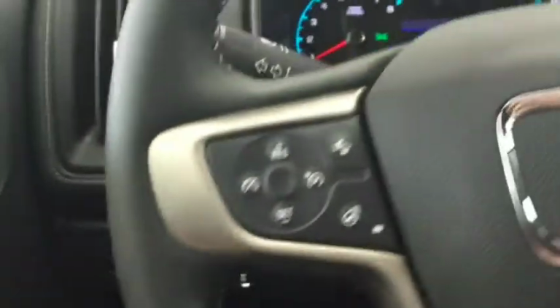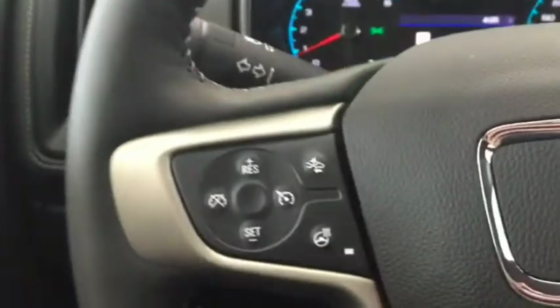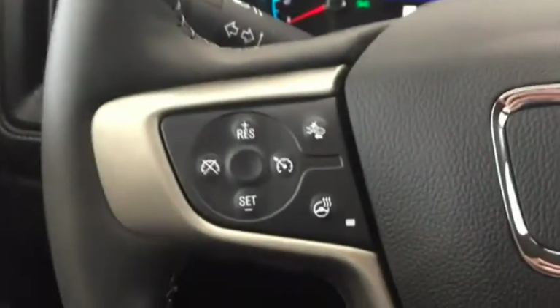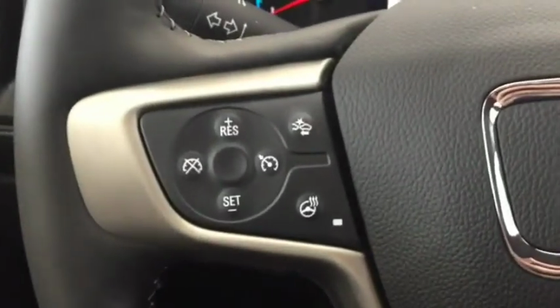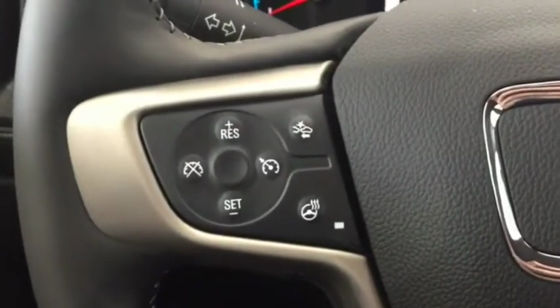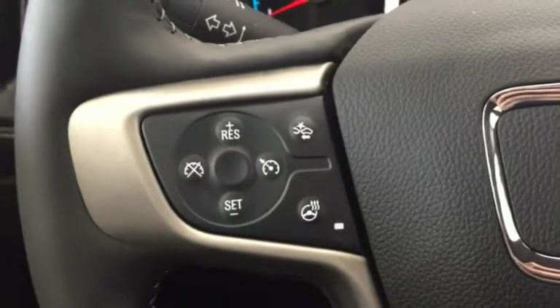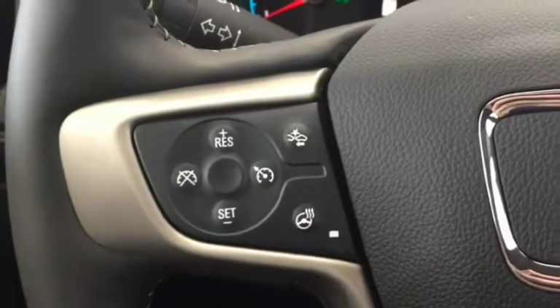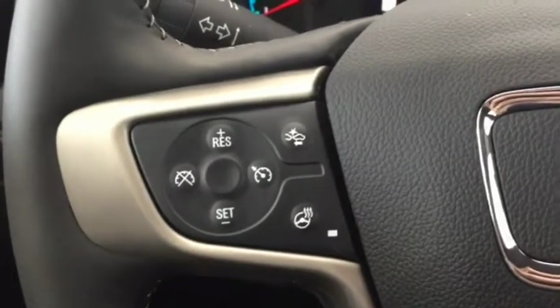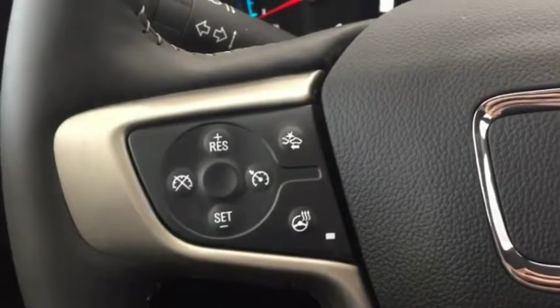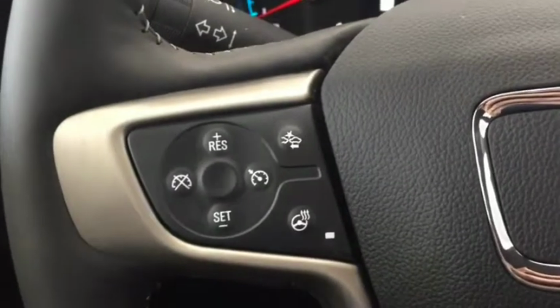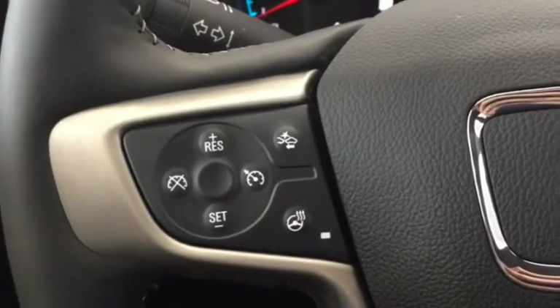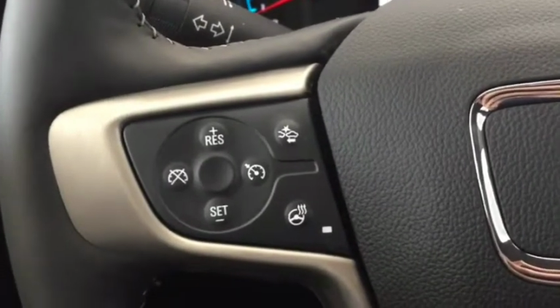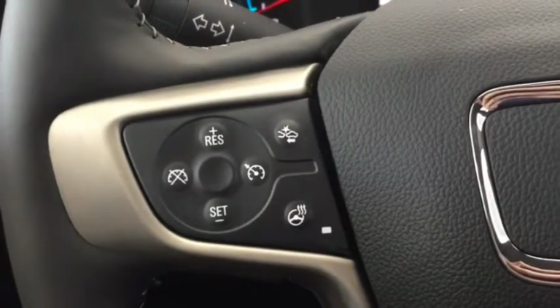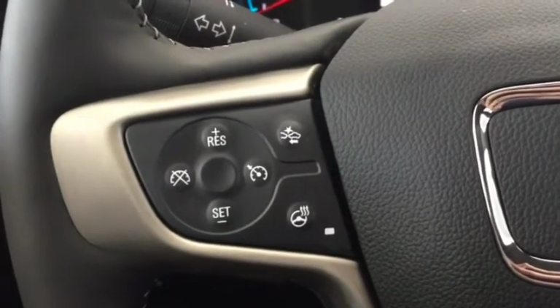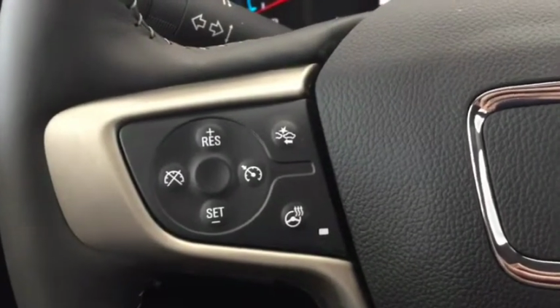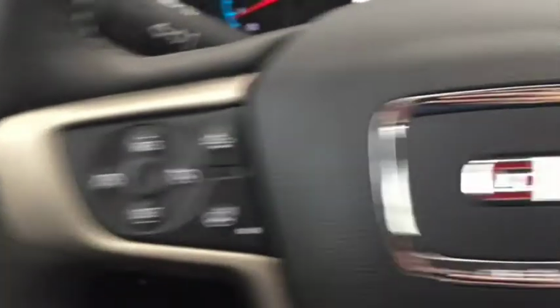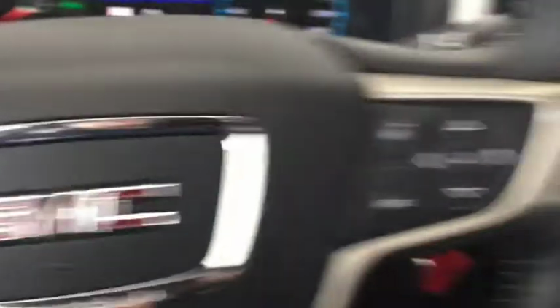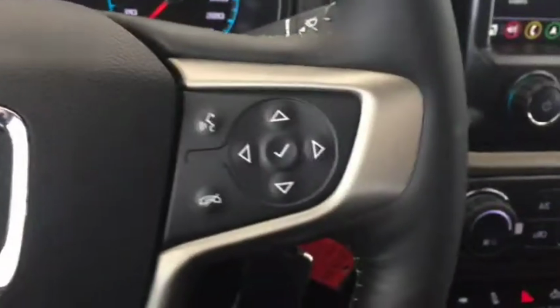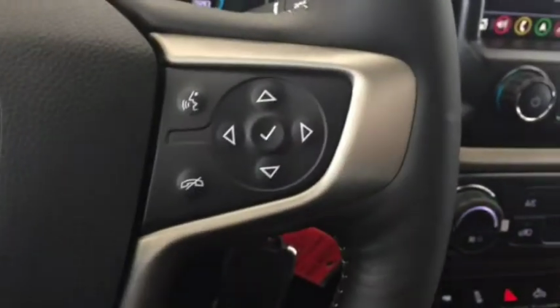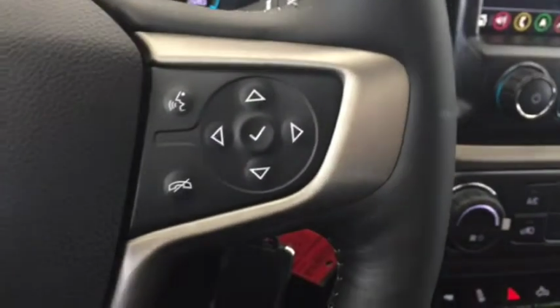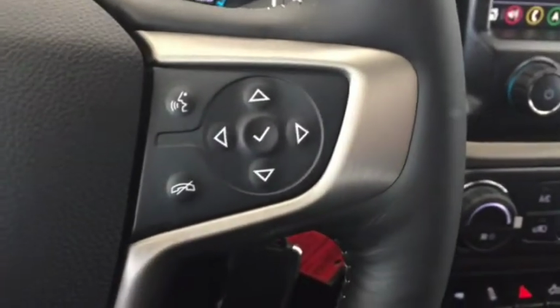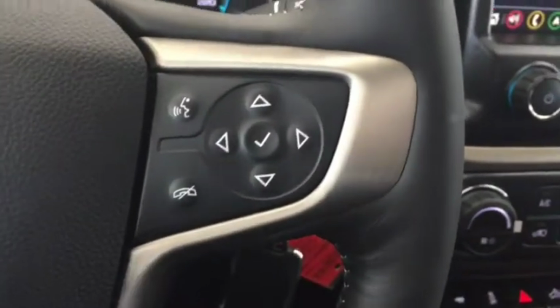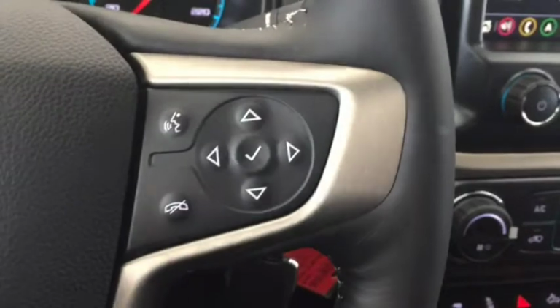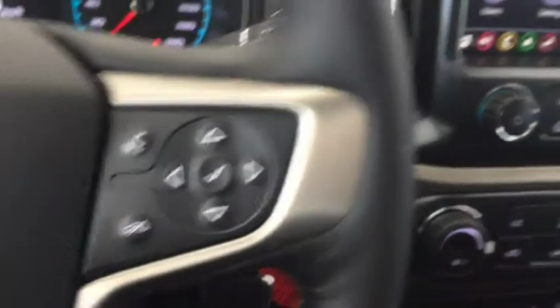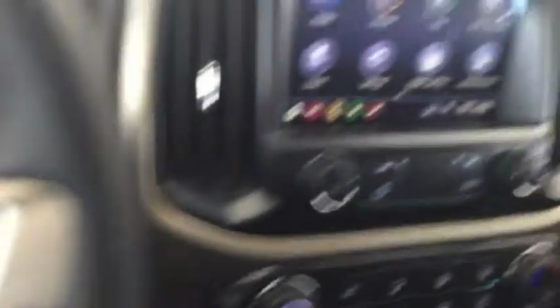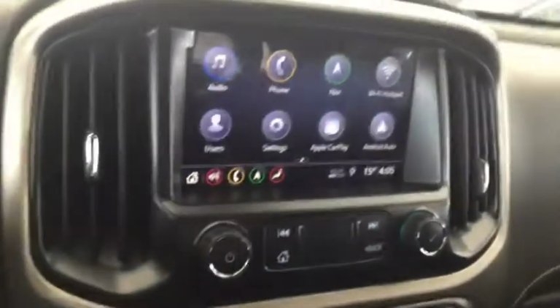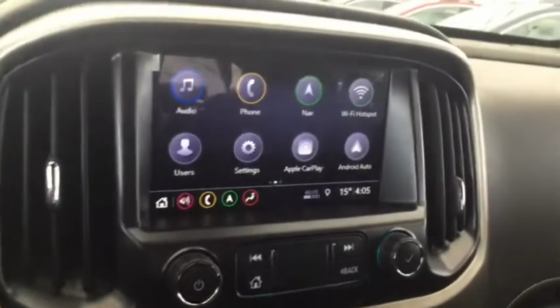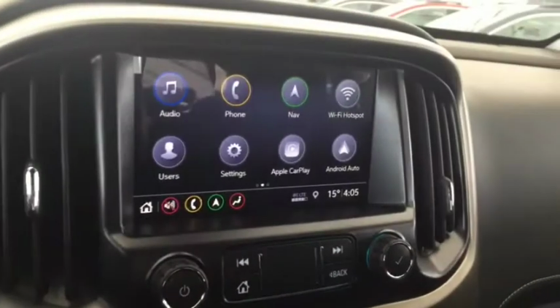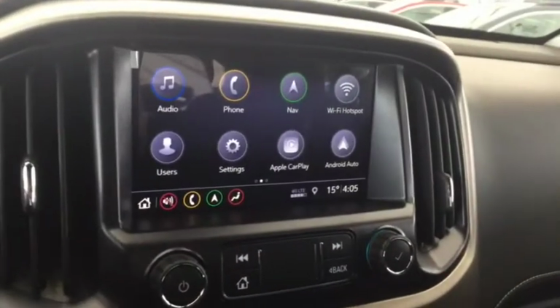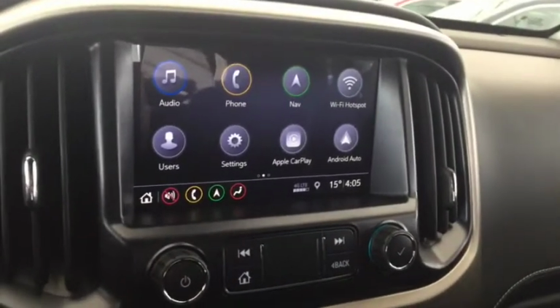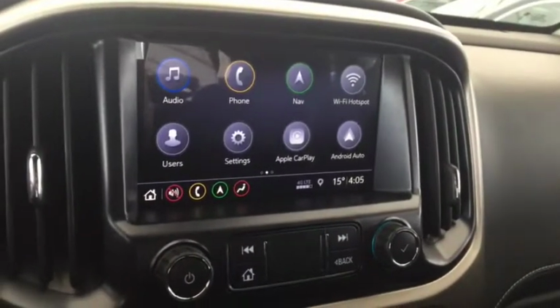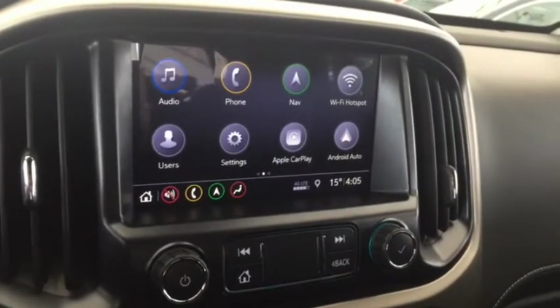On the steering wheel we have forward collision alert, cruise control, heated steering wheel, Bluetooth capability, media controls, and a screen display with navigation.